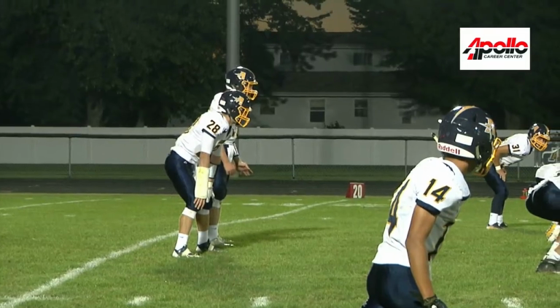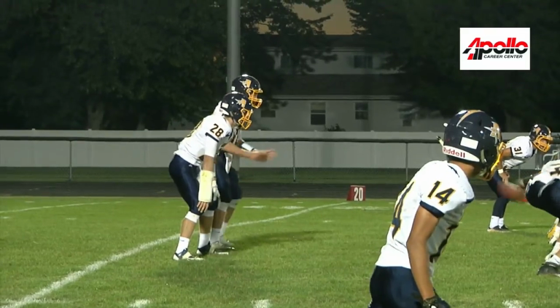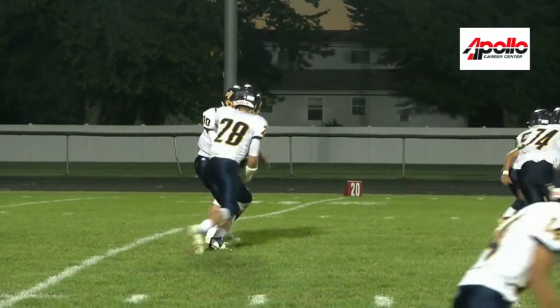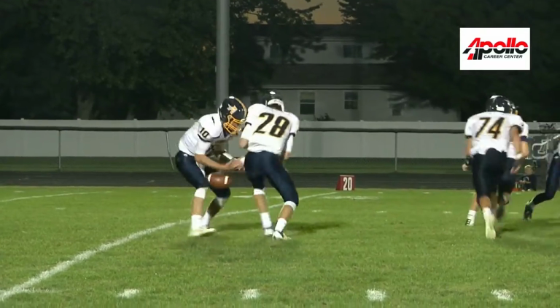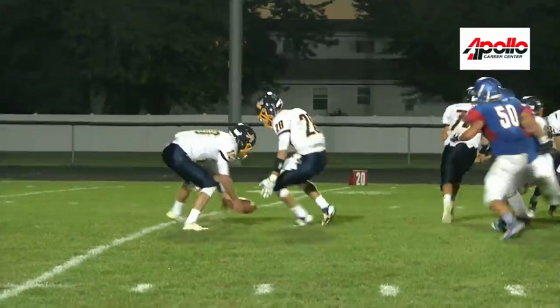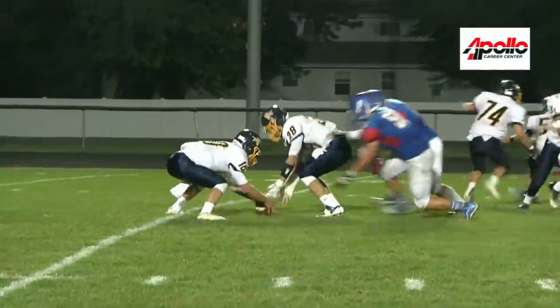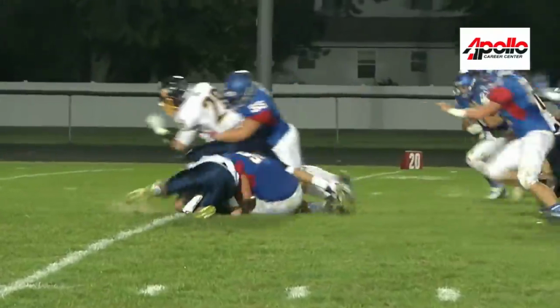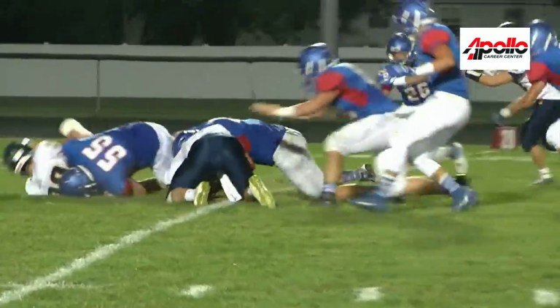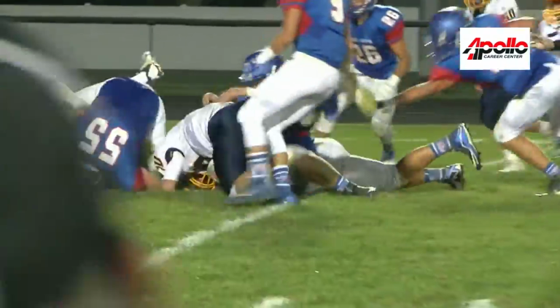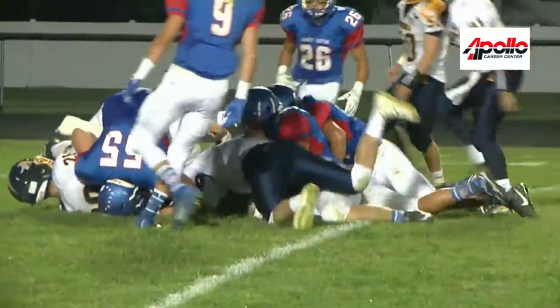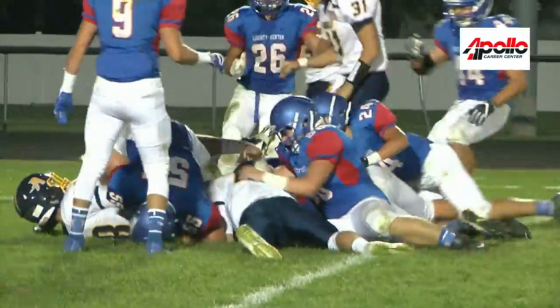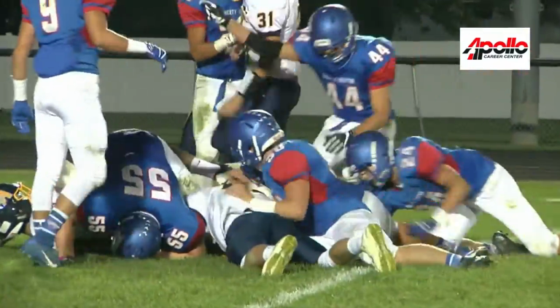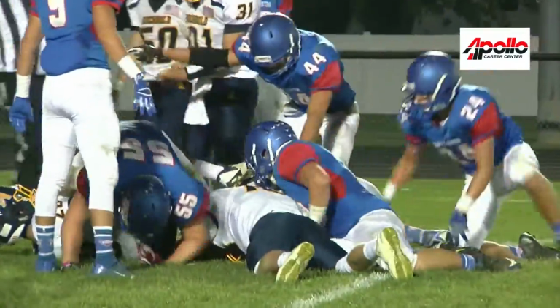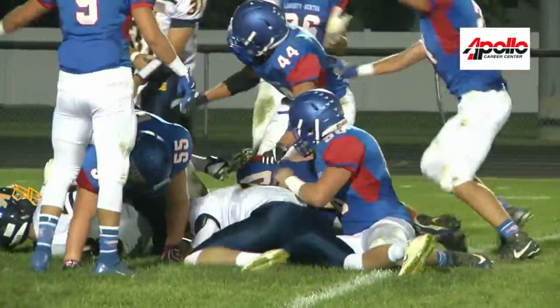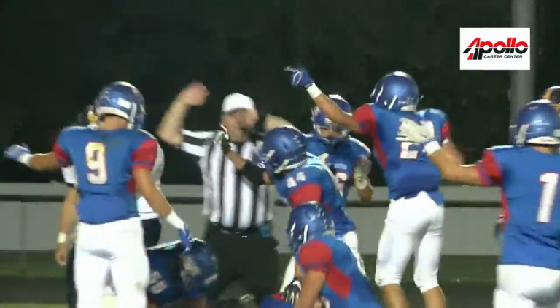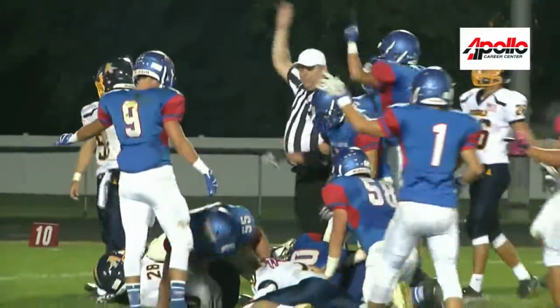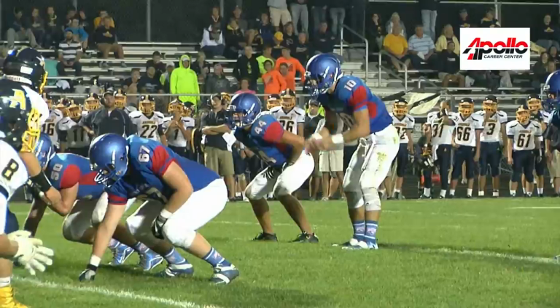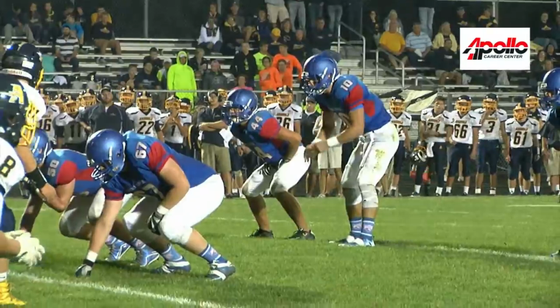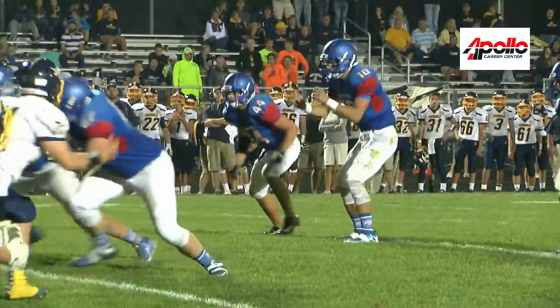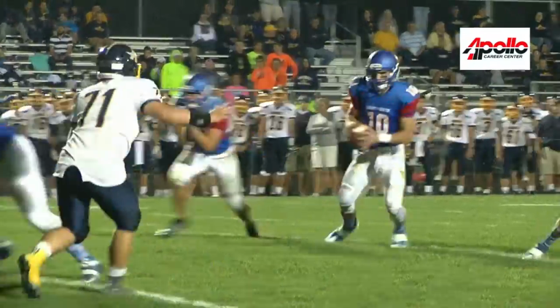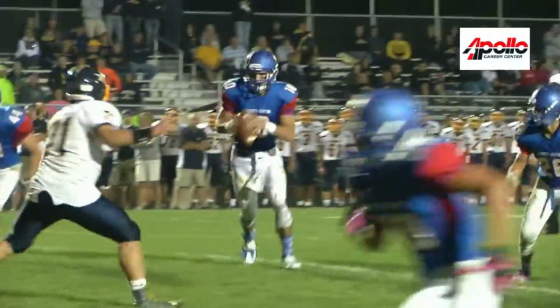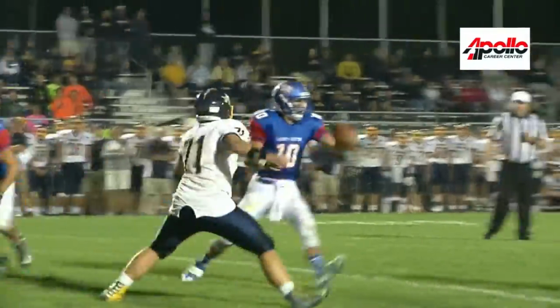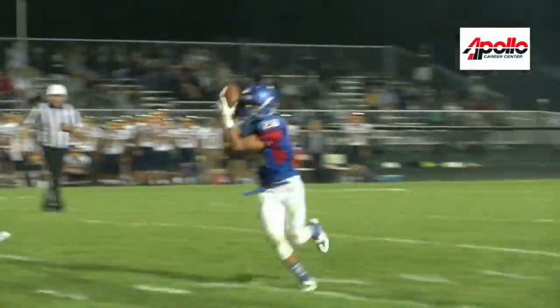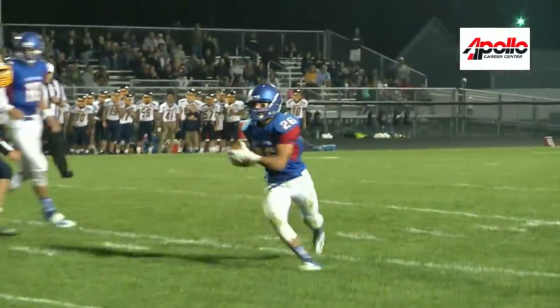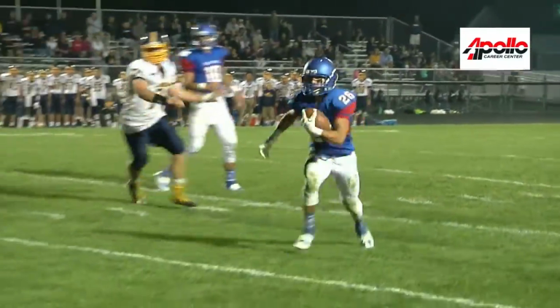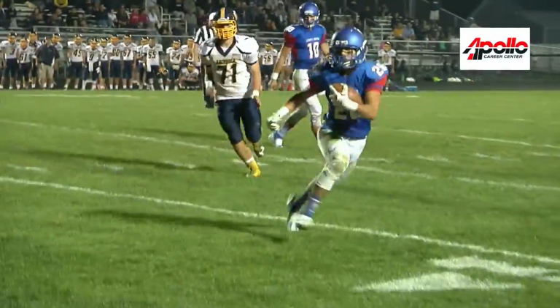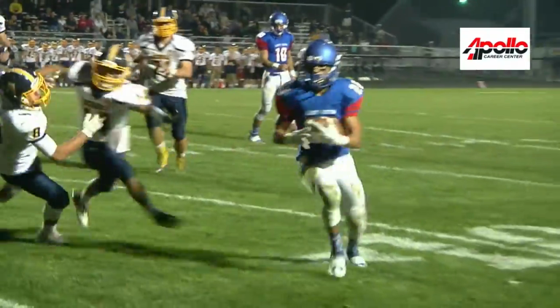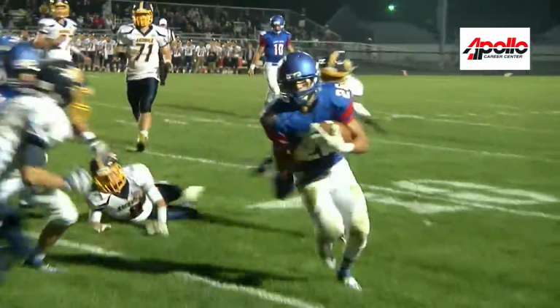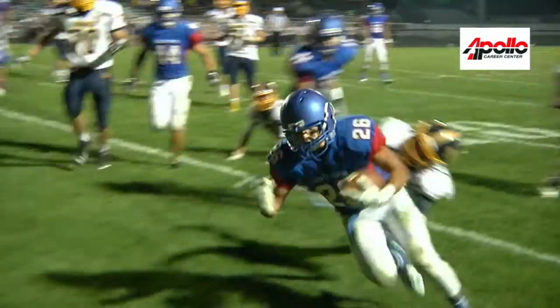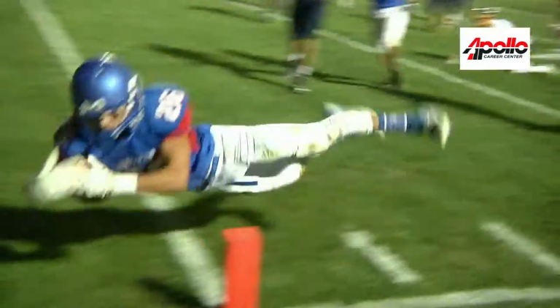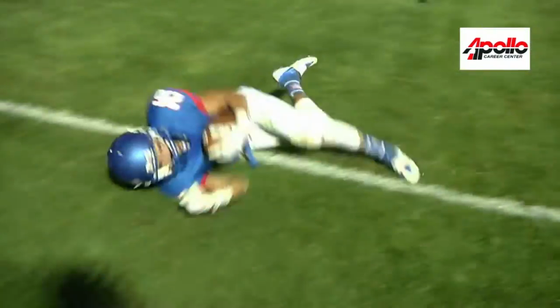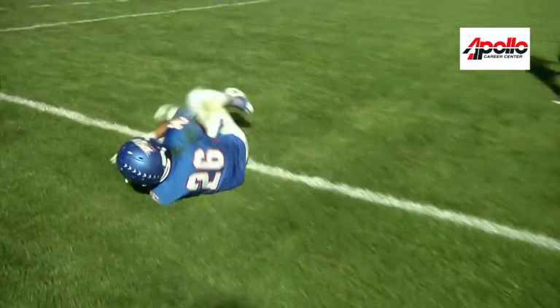More trouble for Archbold — fumble here. Eagles get it deep in the Blue Streaks' end, and John Sadler makes them pay from the 10. He is taking it in, saddles up and rides for another touchdown.